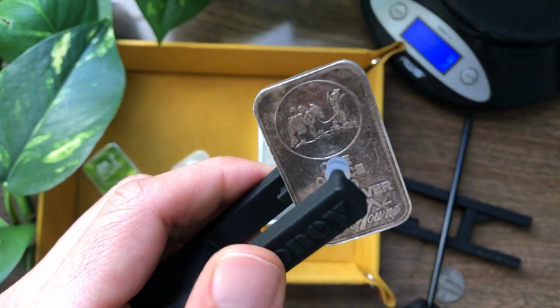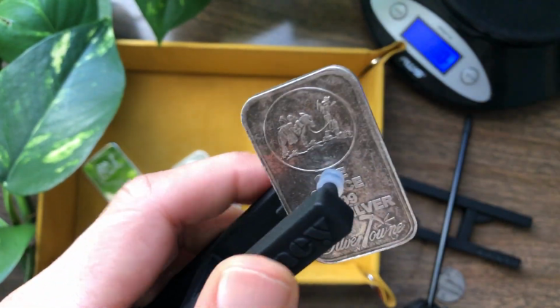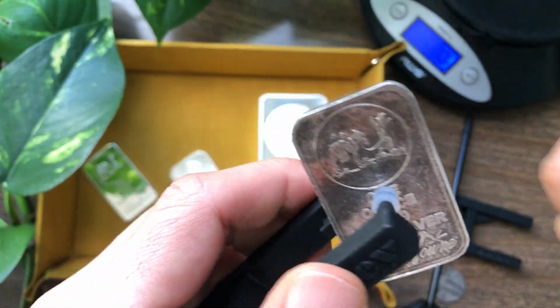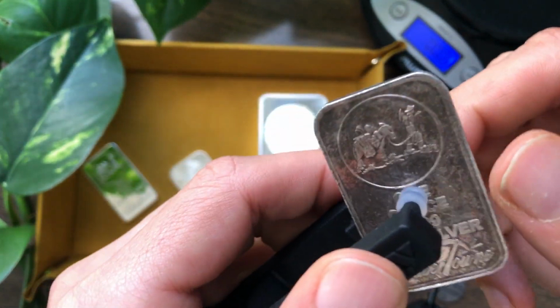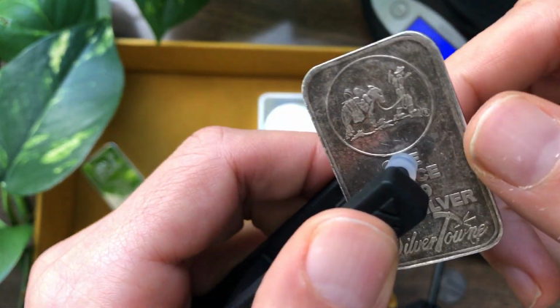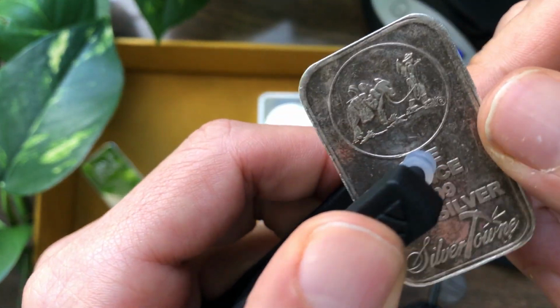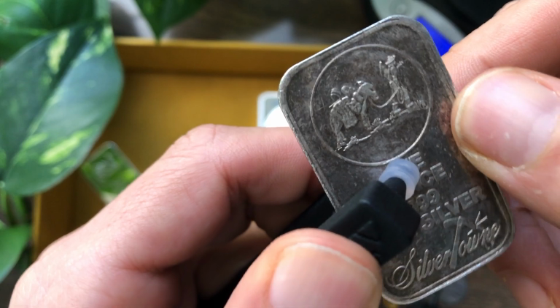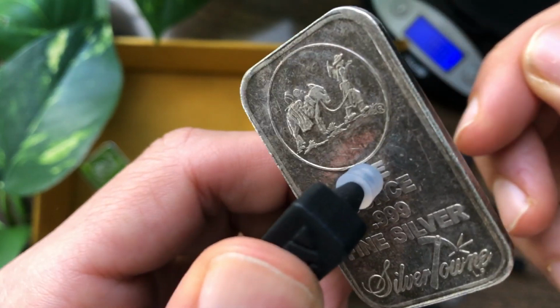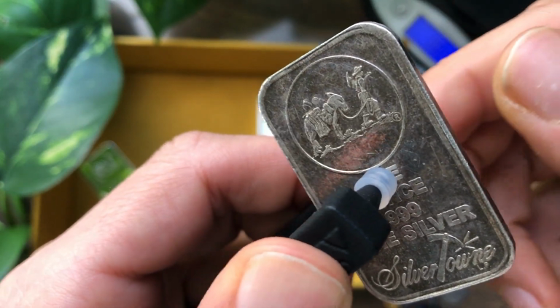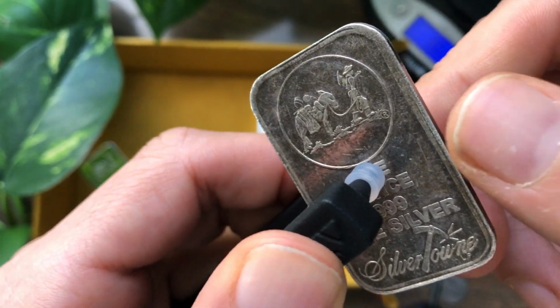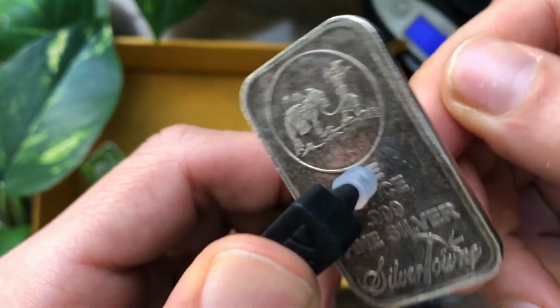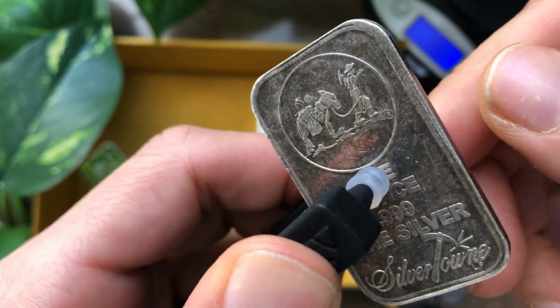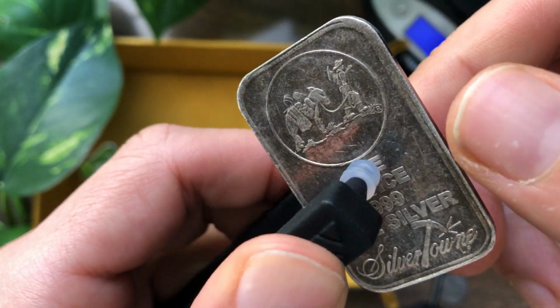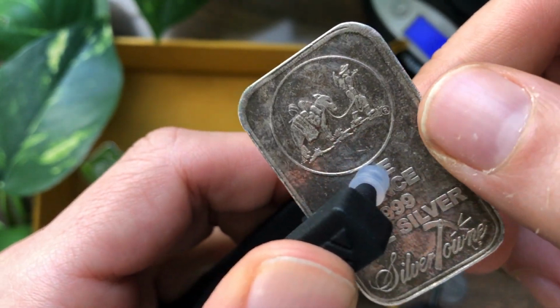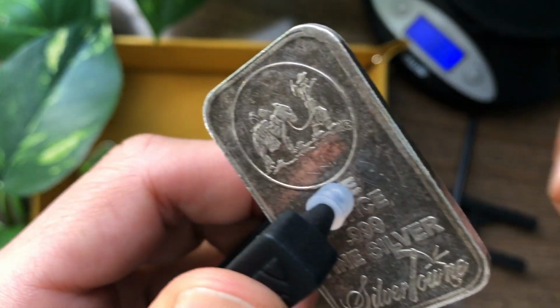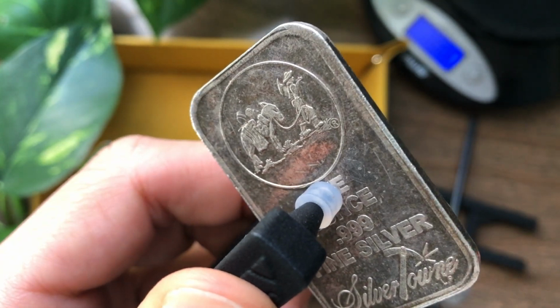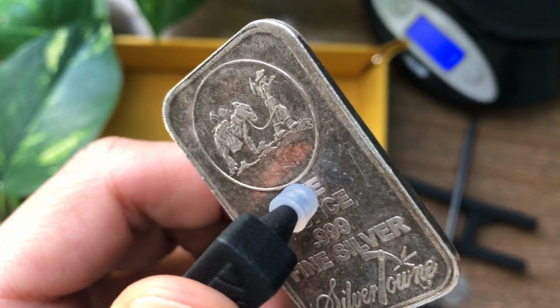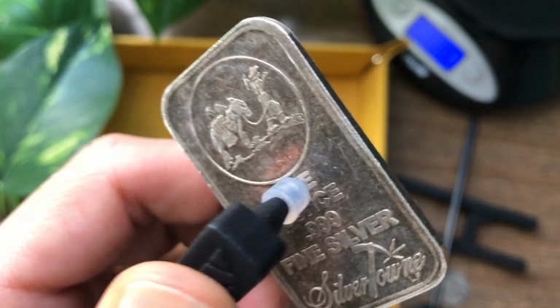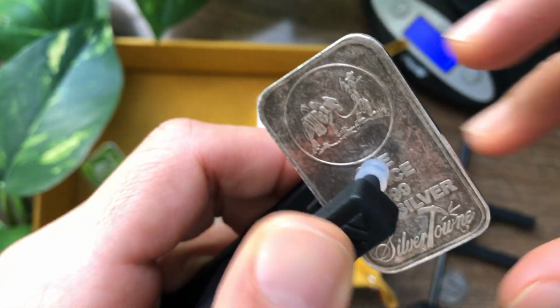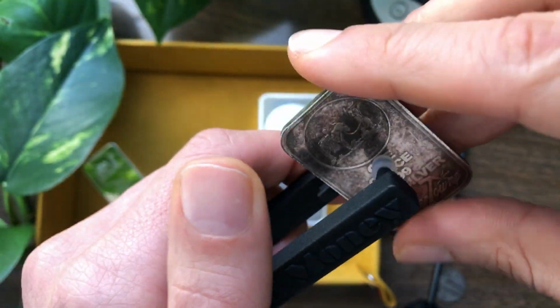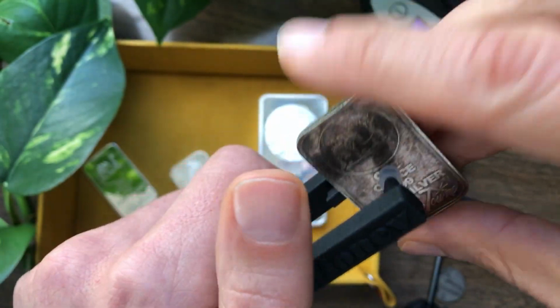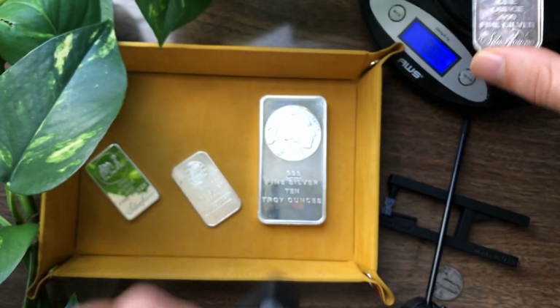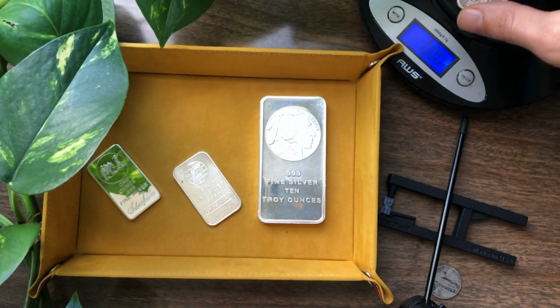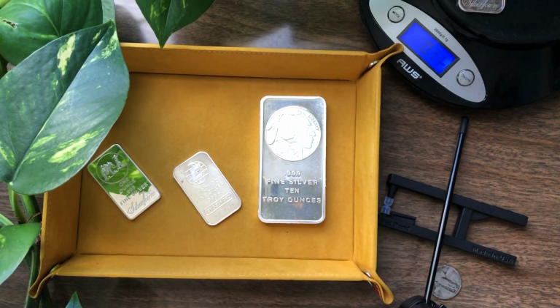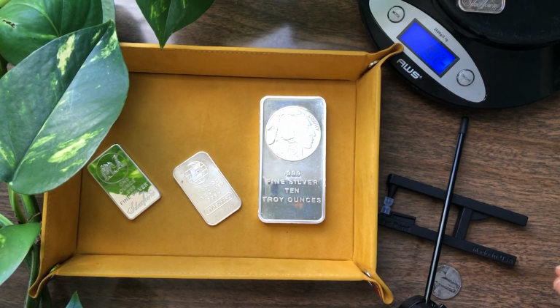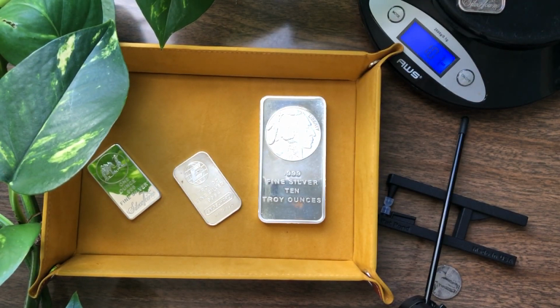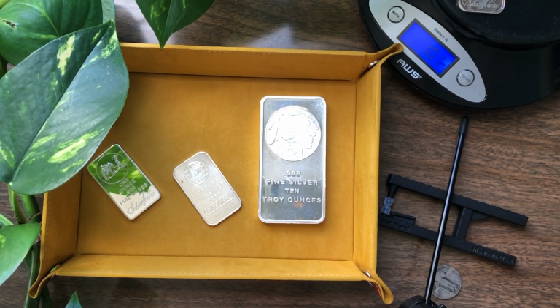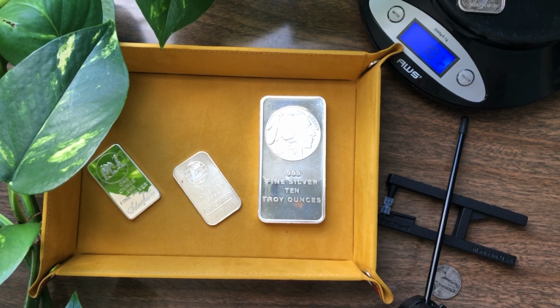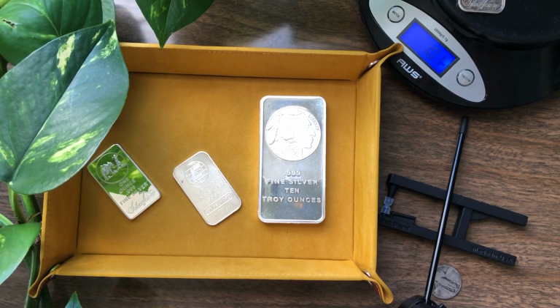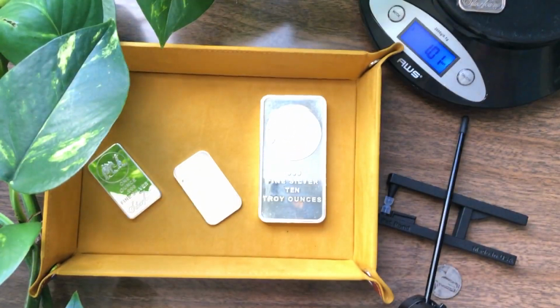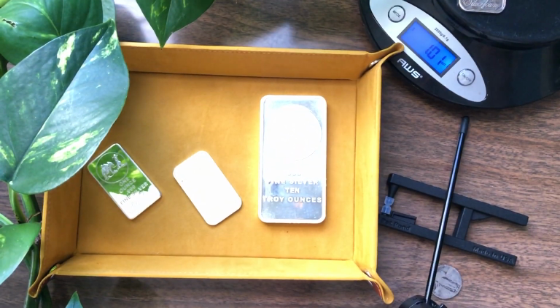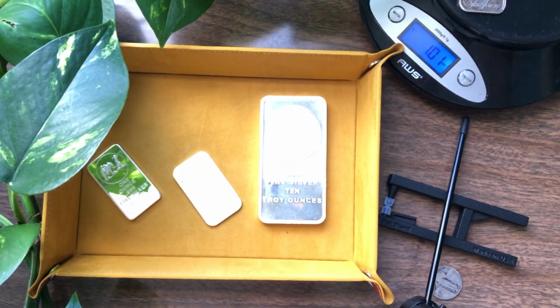This is a 1 ounce silver bar from Silvertown. Listen to this. It has that nice silver sound to it. We're gonna go ahead and throw that on the scale and that comes in at 1.01 OZT.